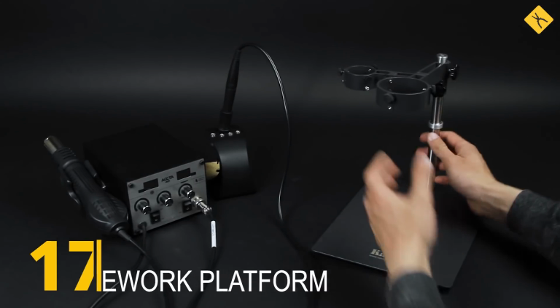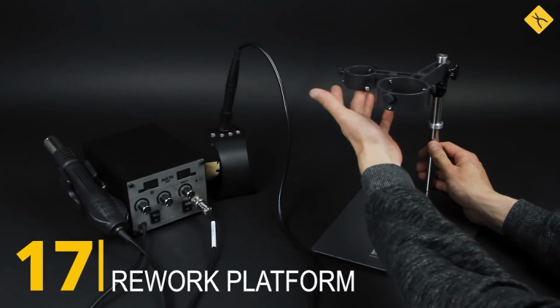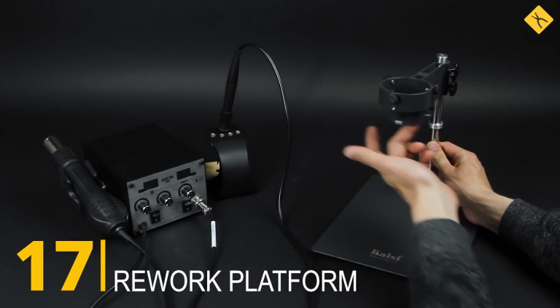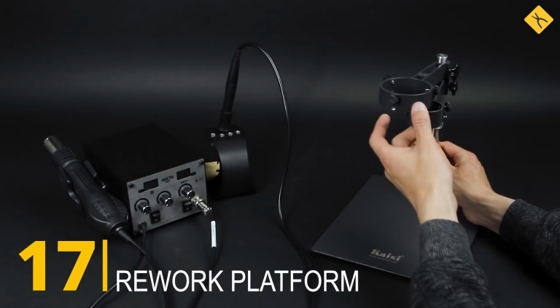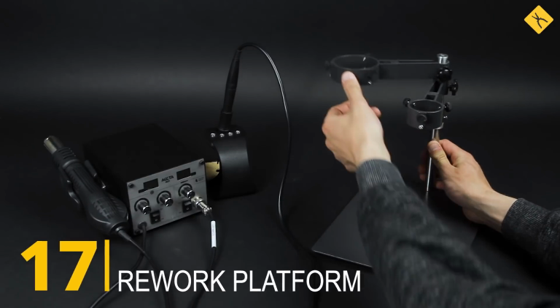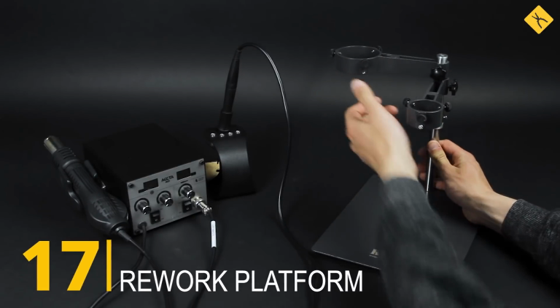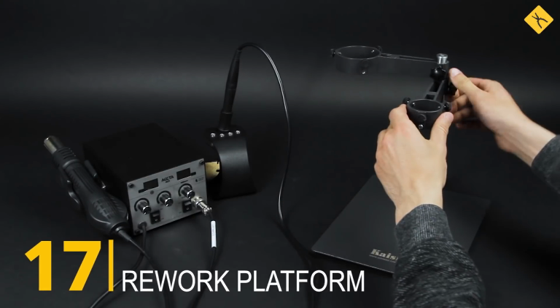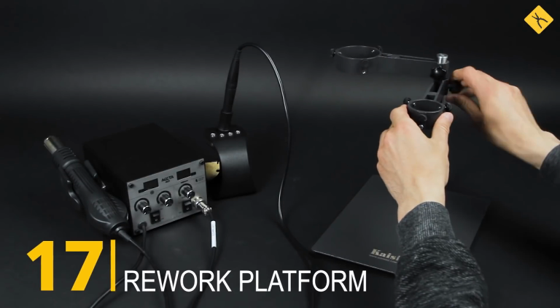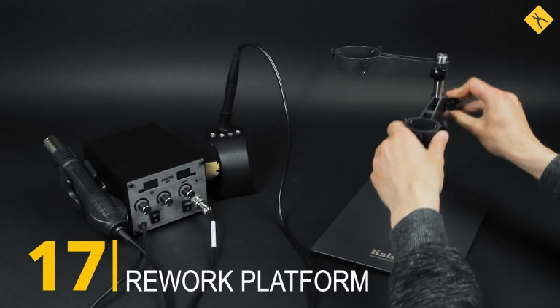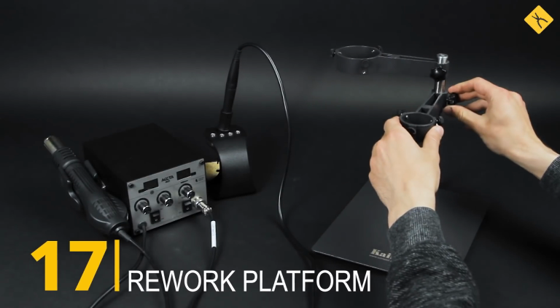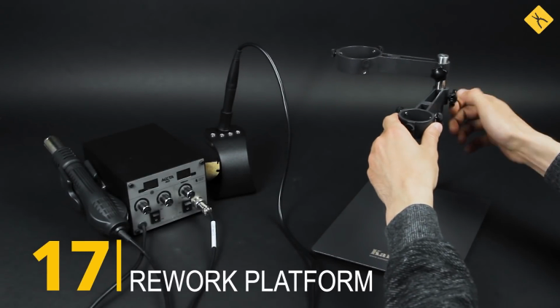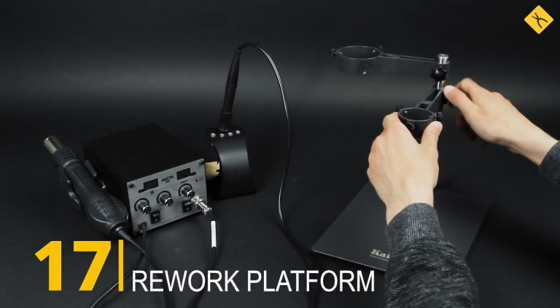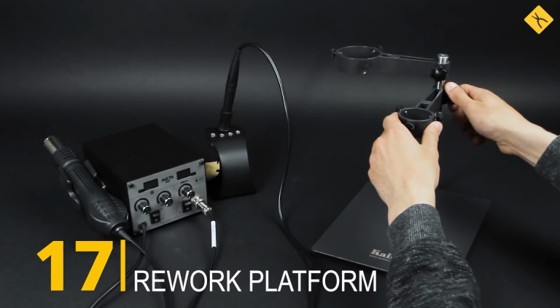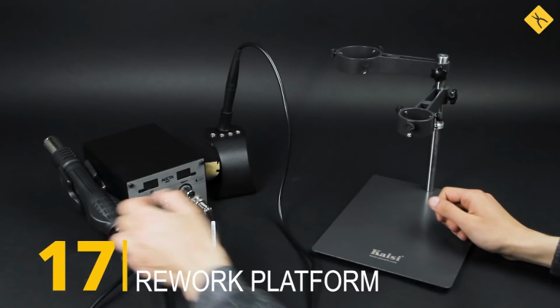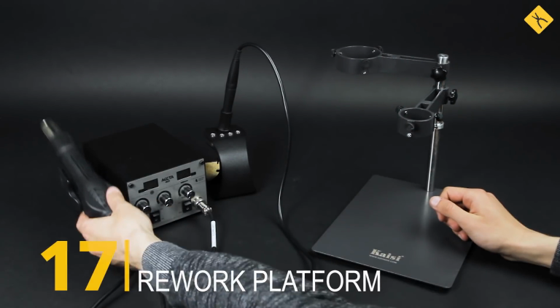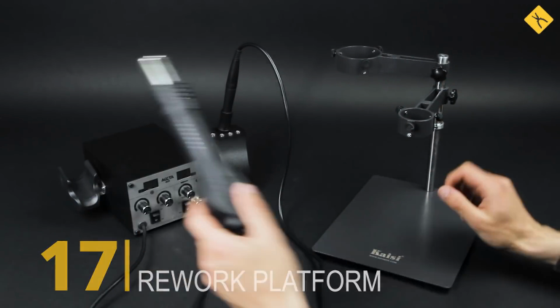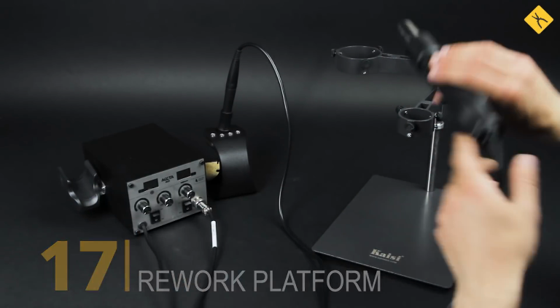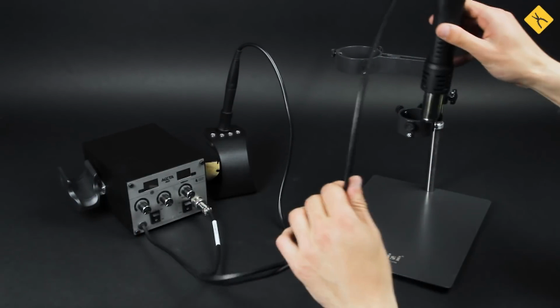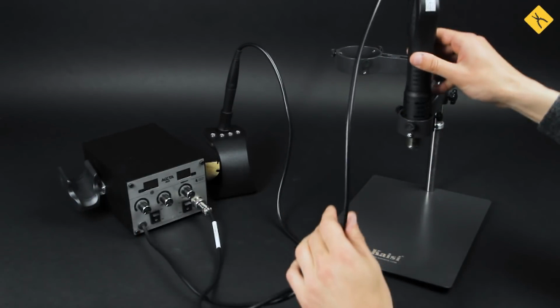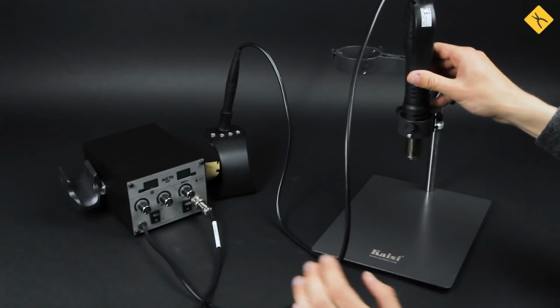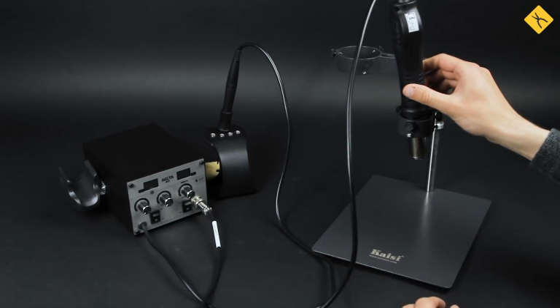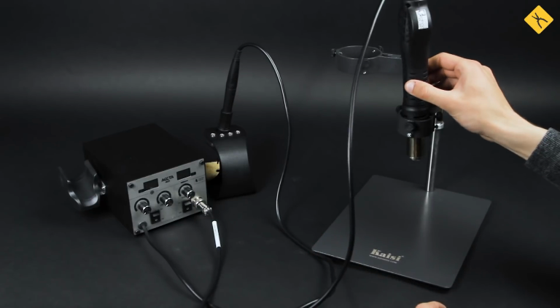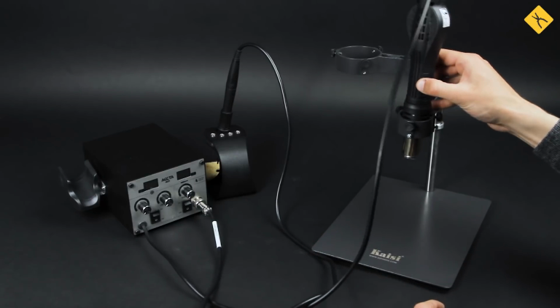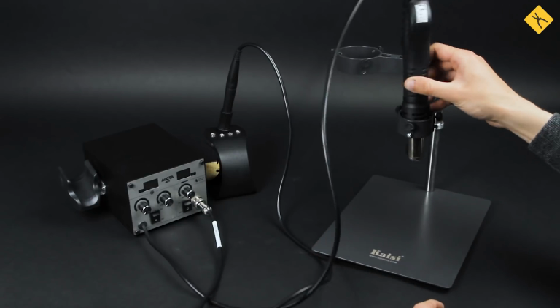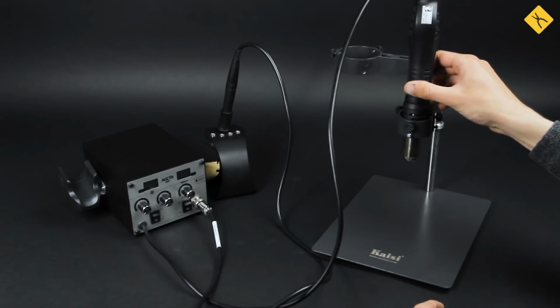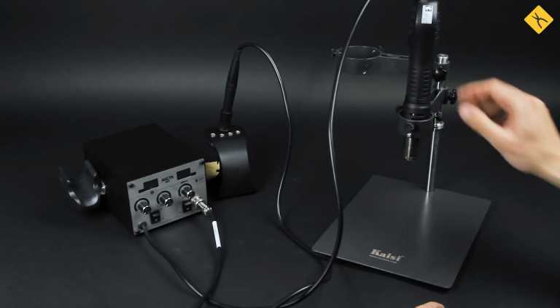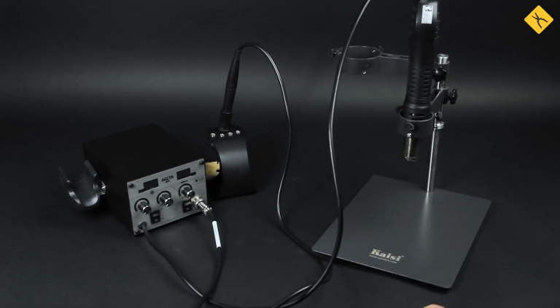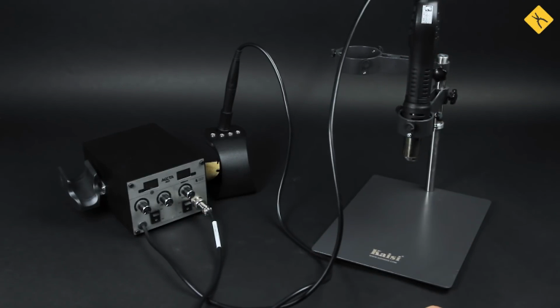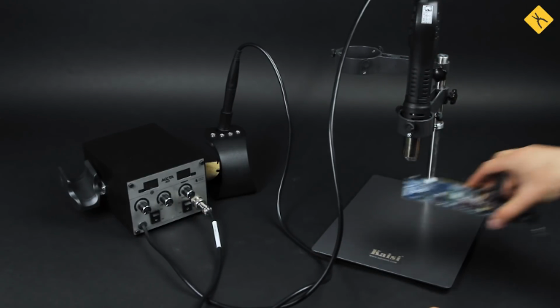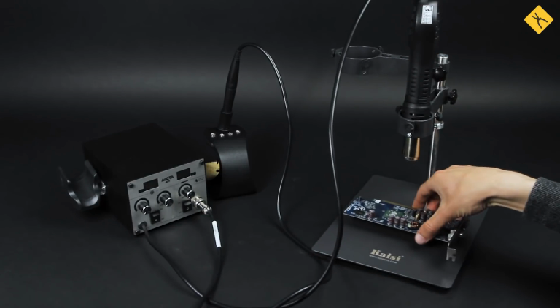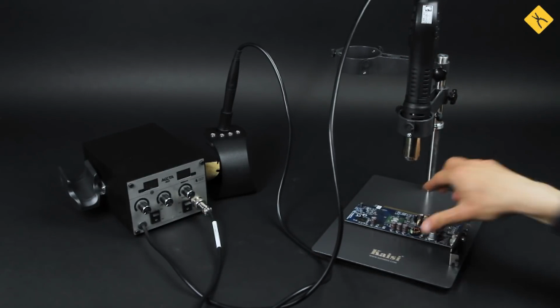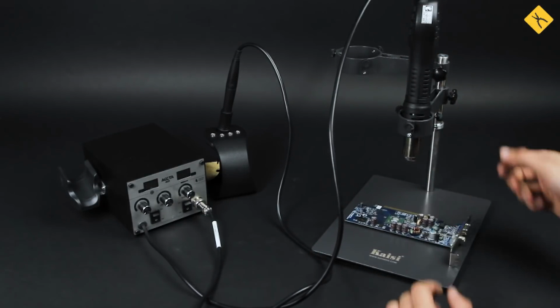Rework platform — another useful additional tool for soldering, electronic repairs, and BGA reballing. Use the stand to hold your hot air gun, USB microscope, or some other tool.